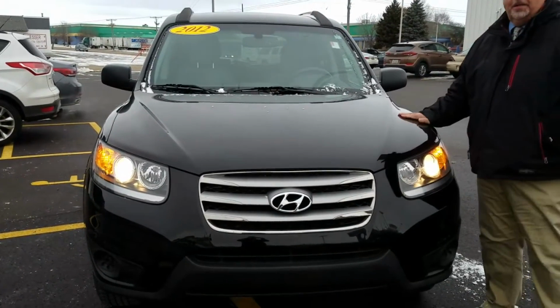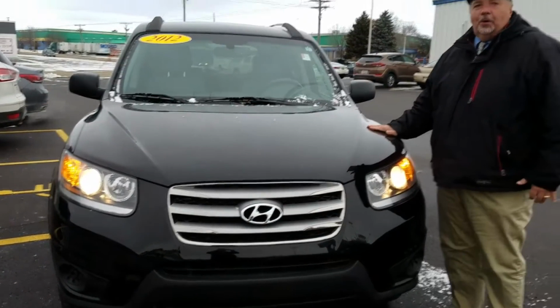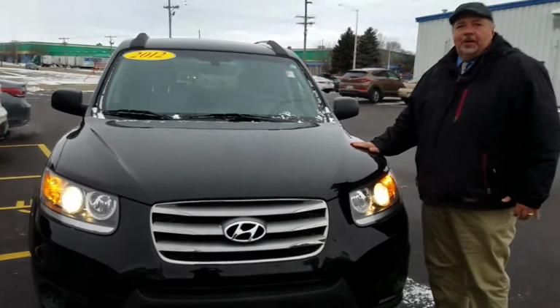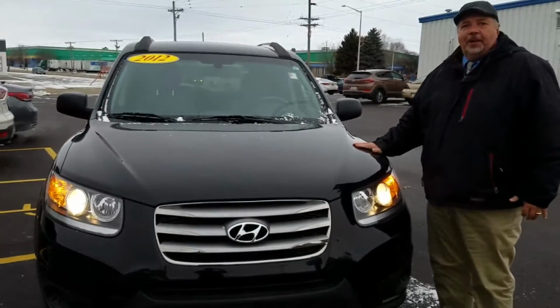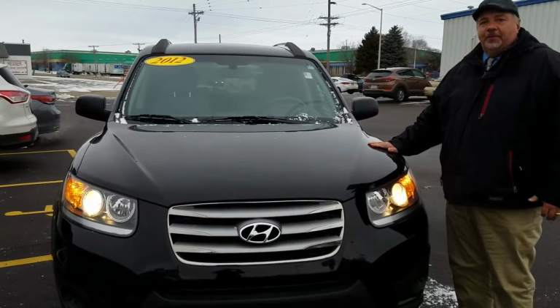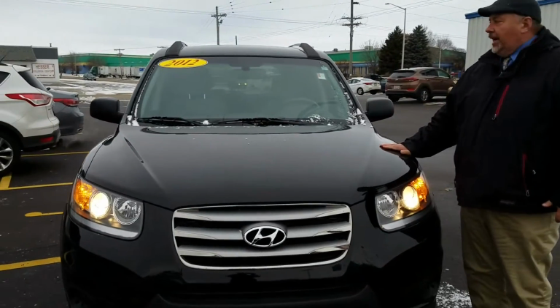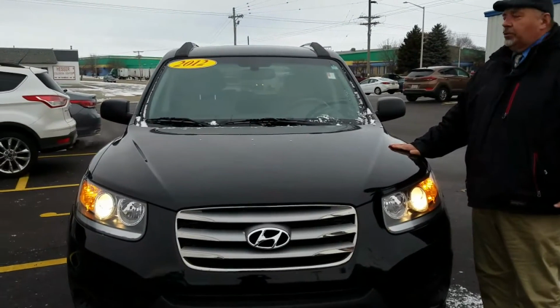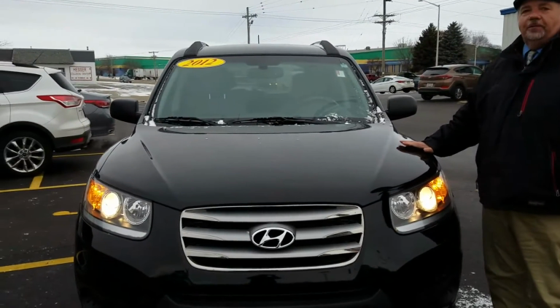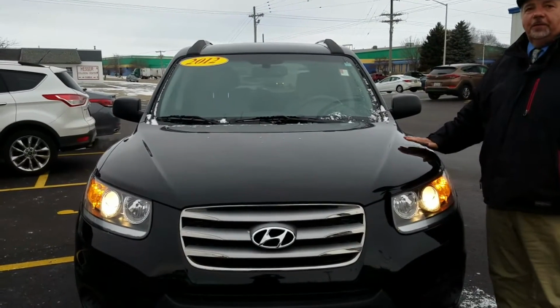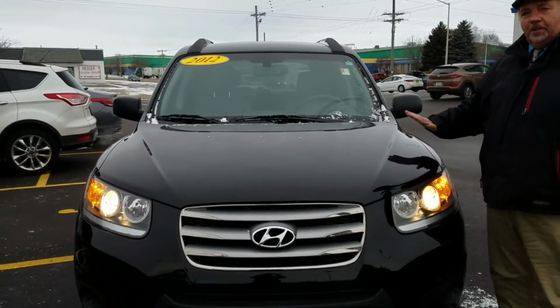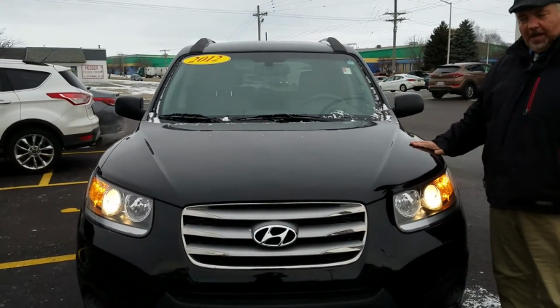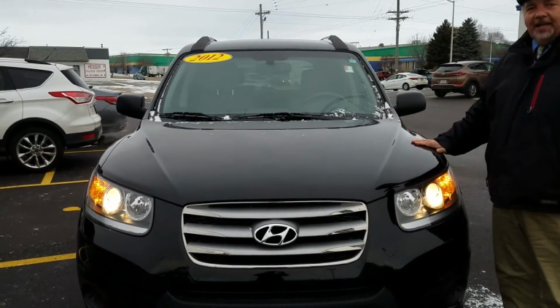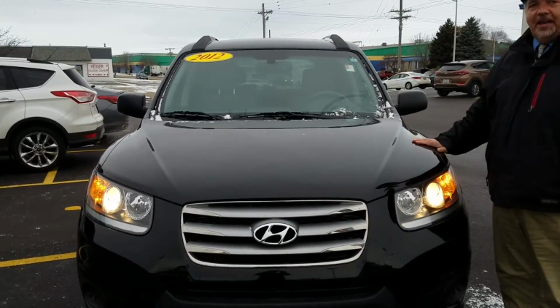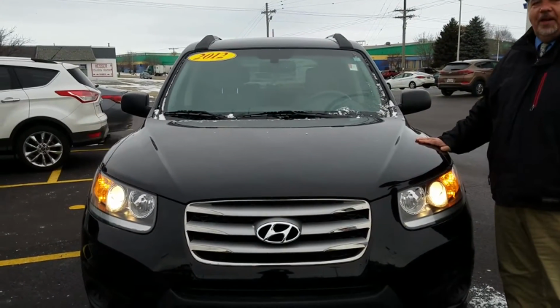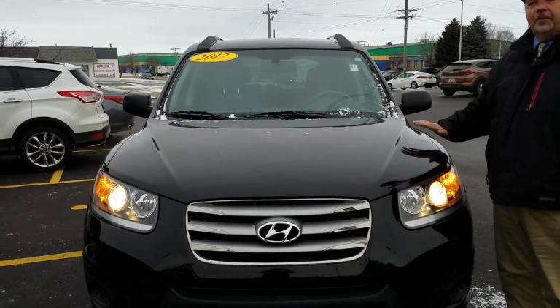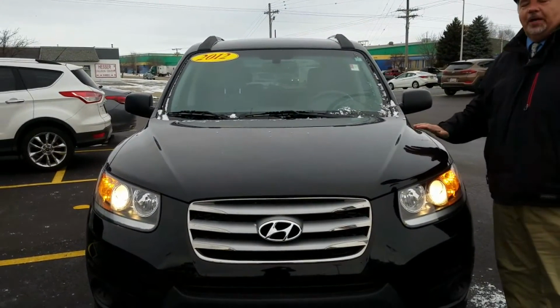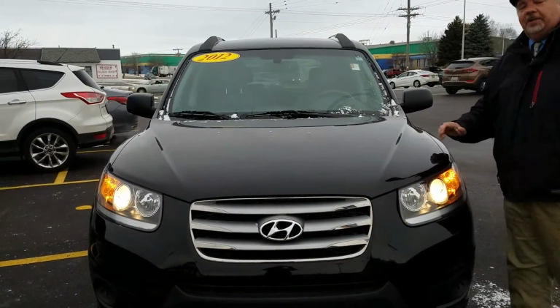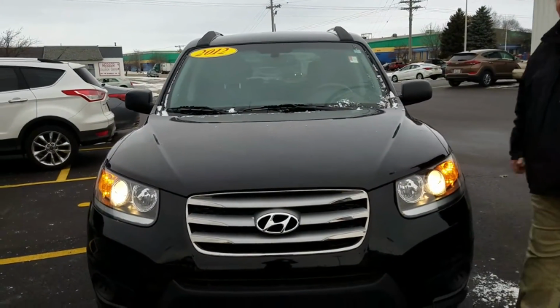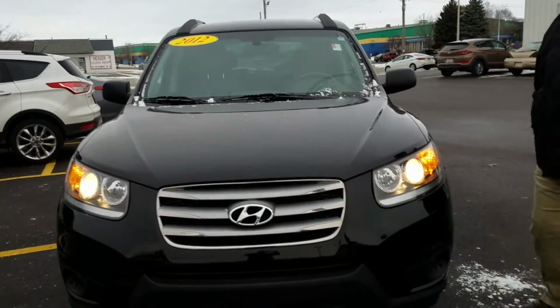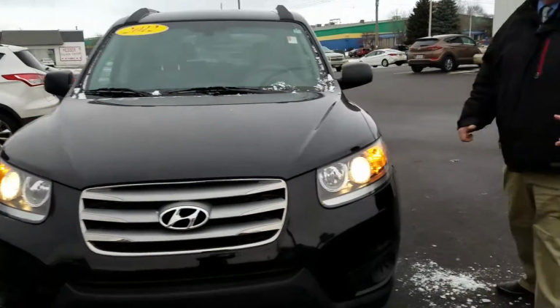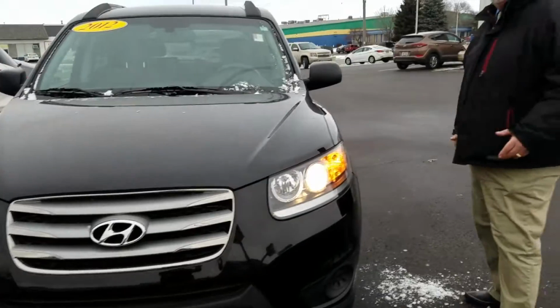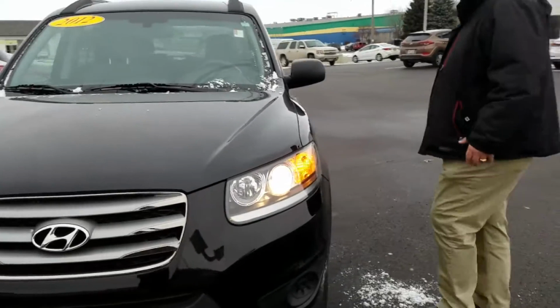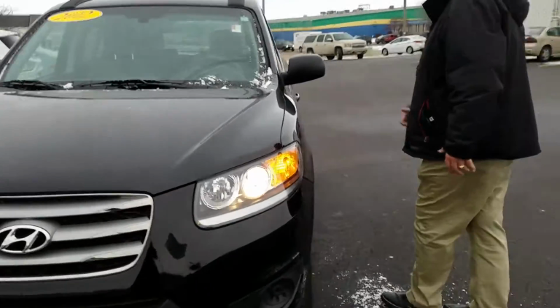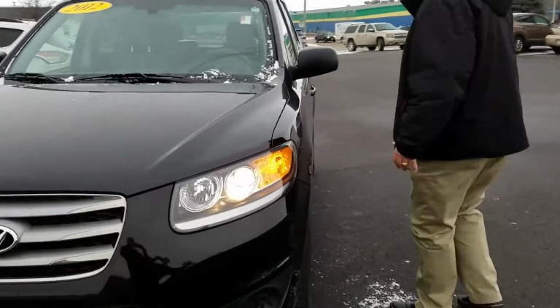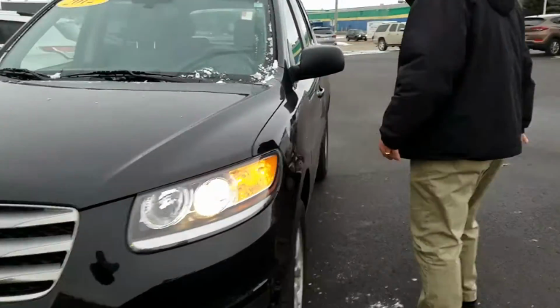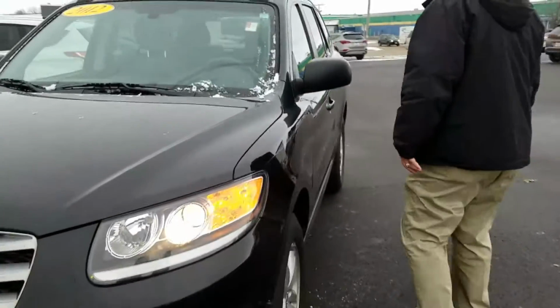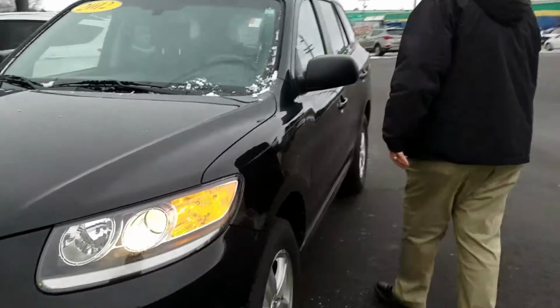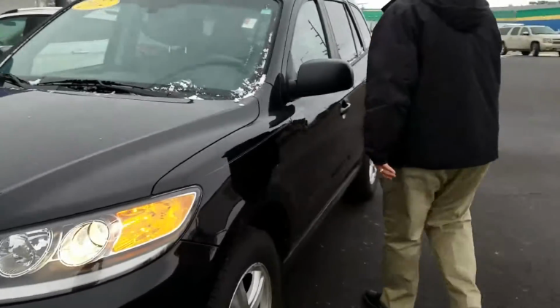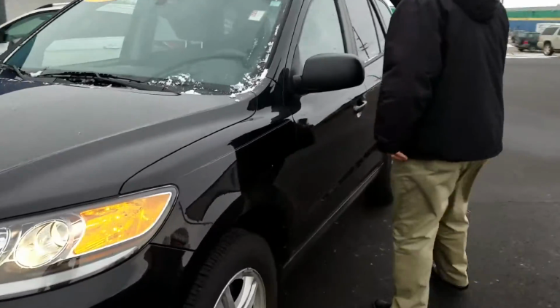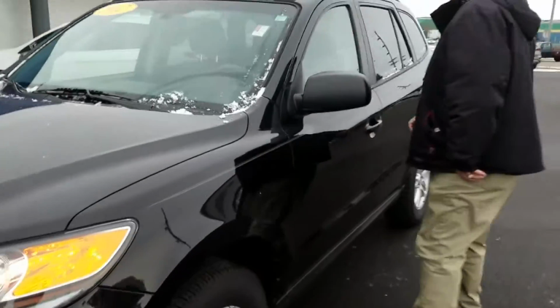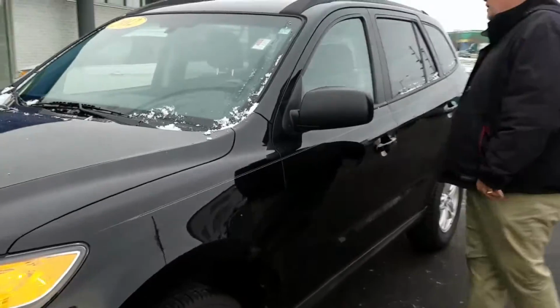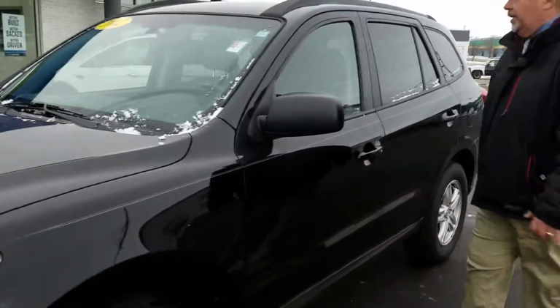Hello, here today we have a 2012 Hyundai Santa Fe. What's great about this car is it's a local trade-in. It's a one-owner with 89,000 miles on it.